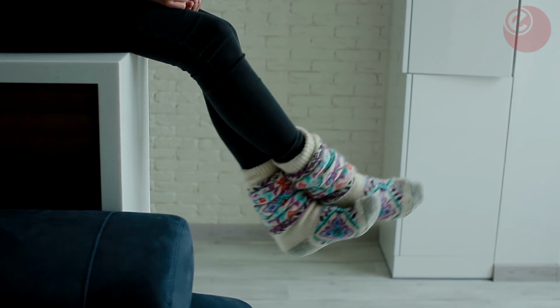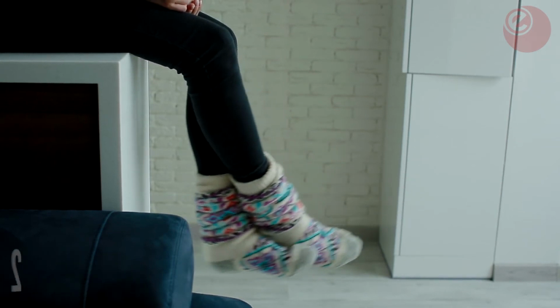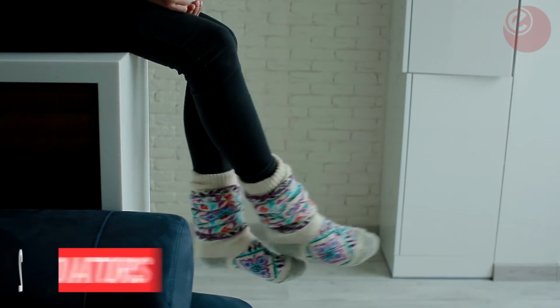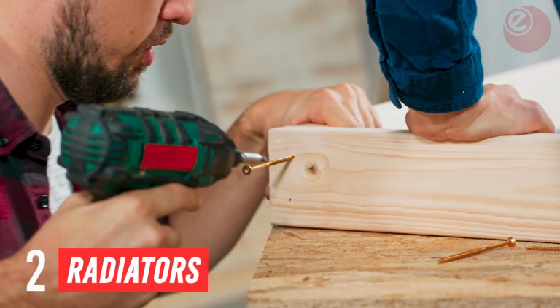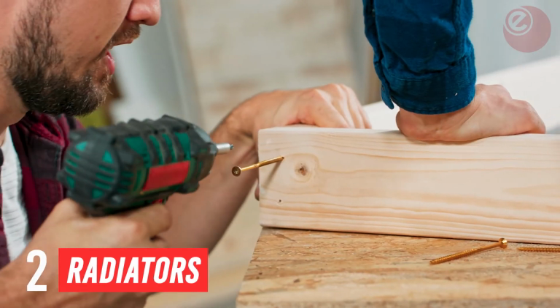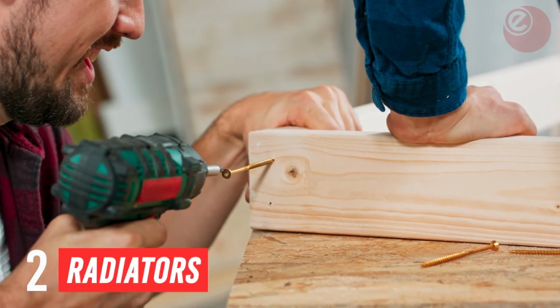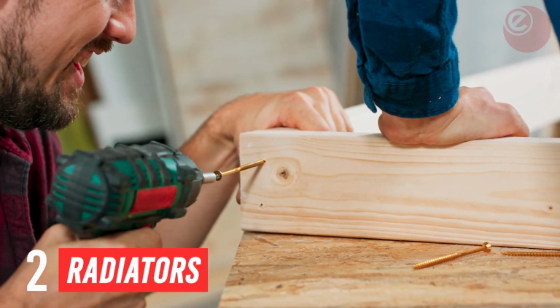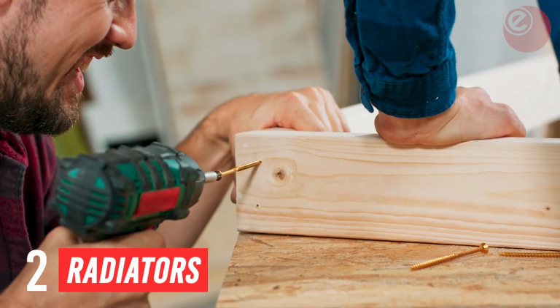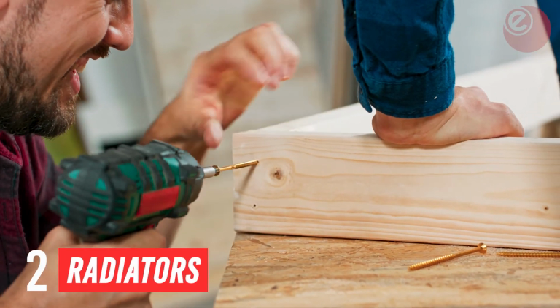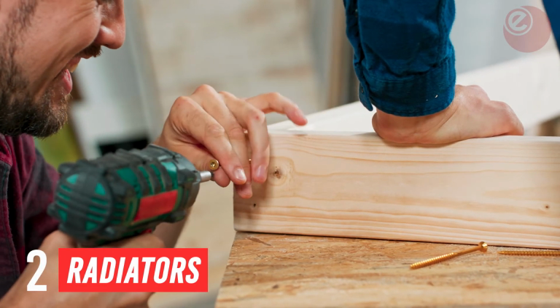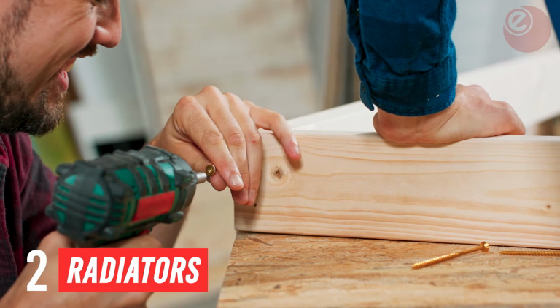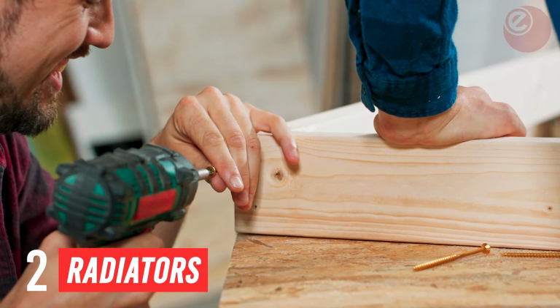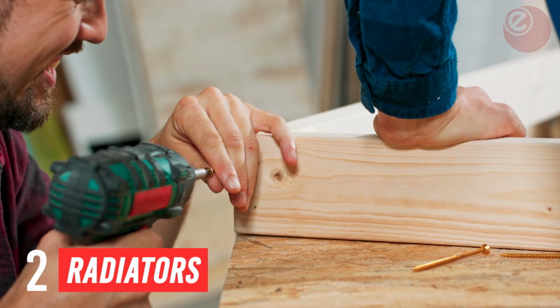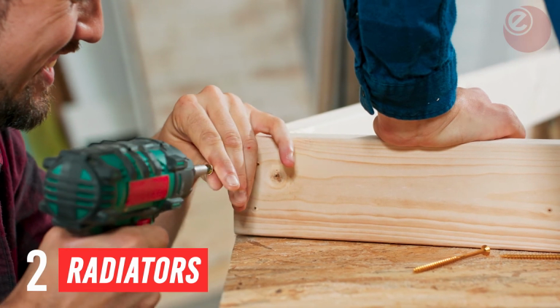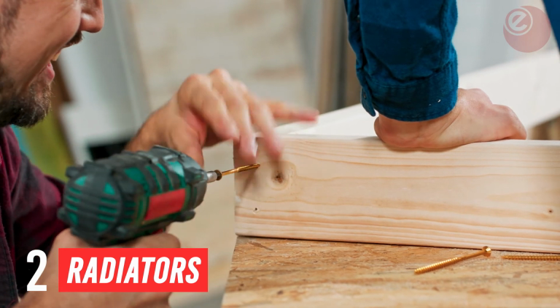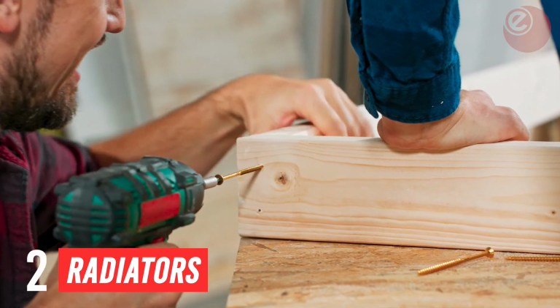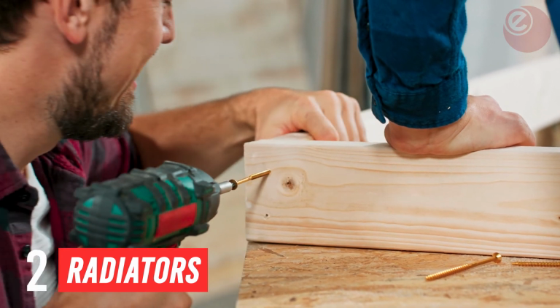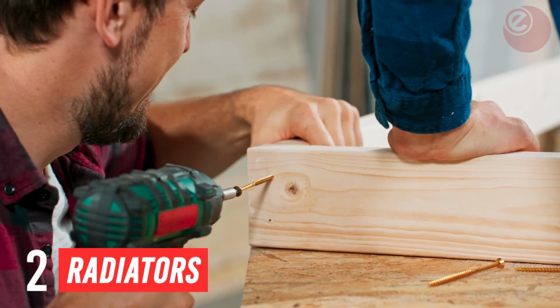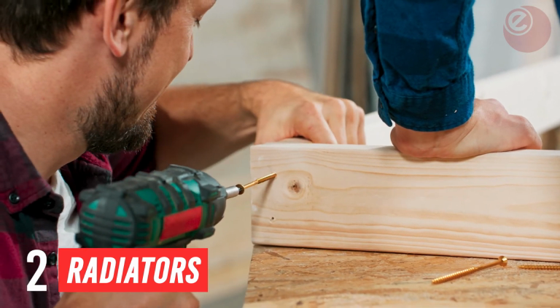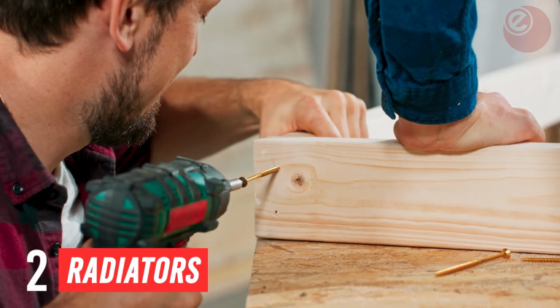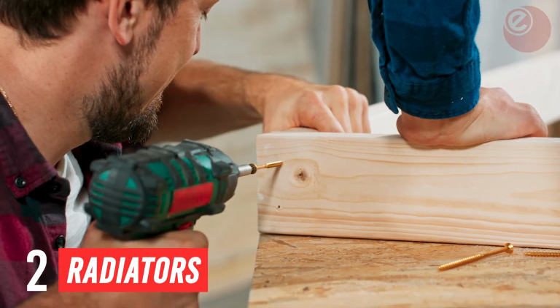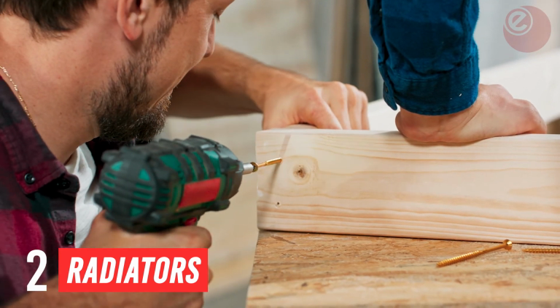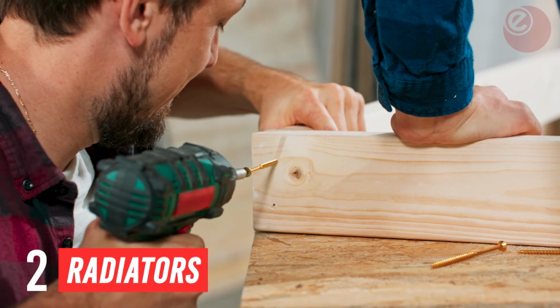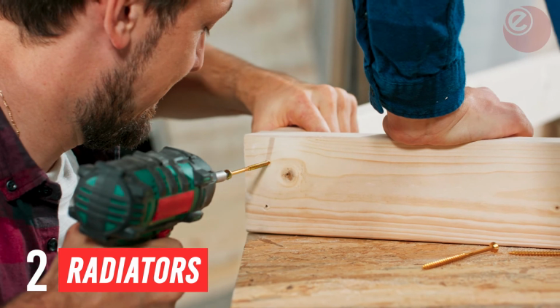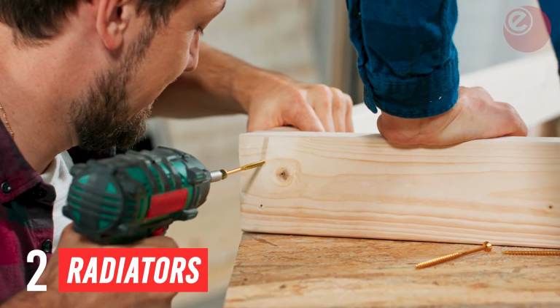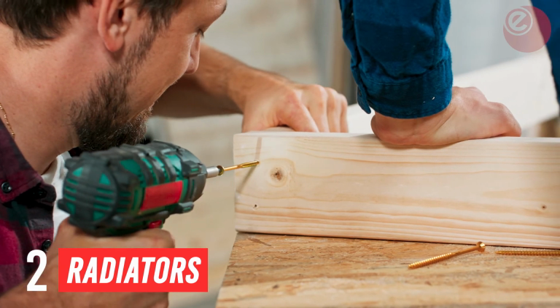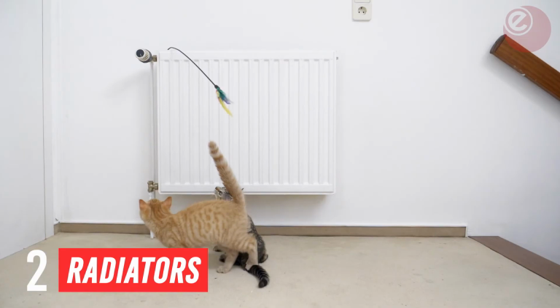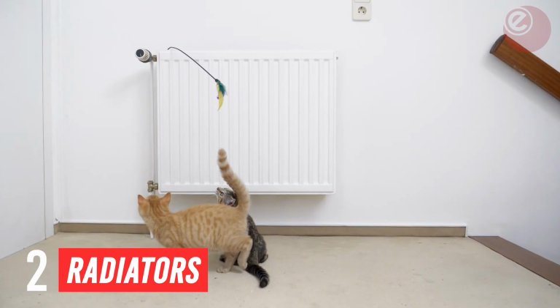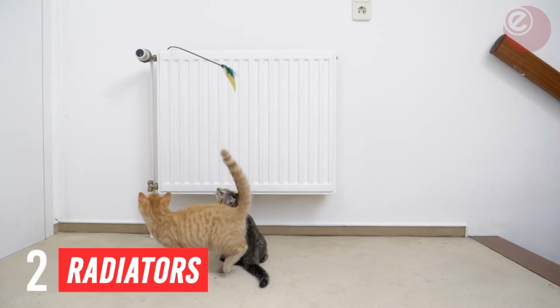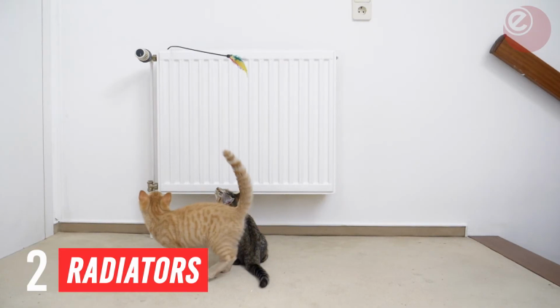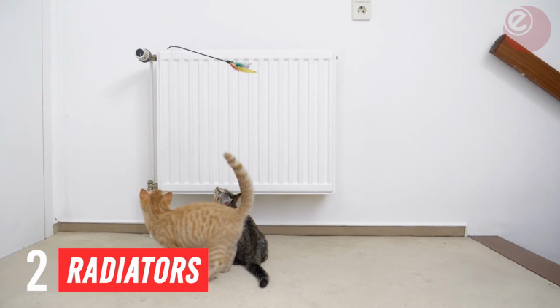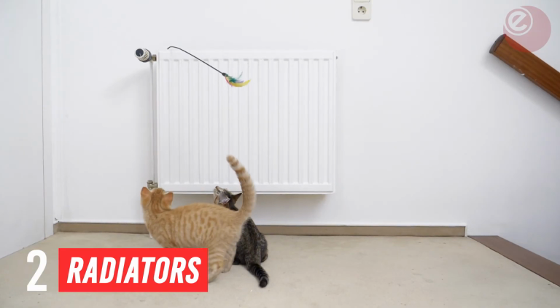Tip 2: Add a shelf above your radiator and bleed them. Hanging a shelf just above a radiator is actually a great complement, as it helps distribute the radiator's heat more evenly.